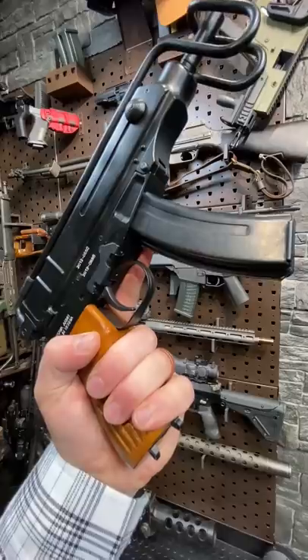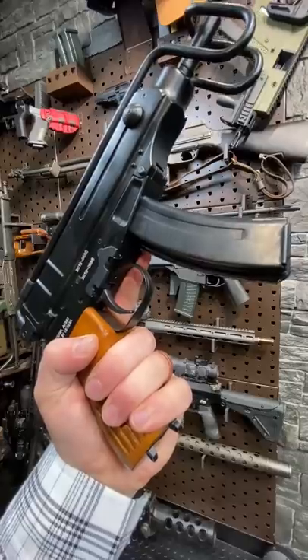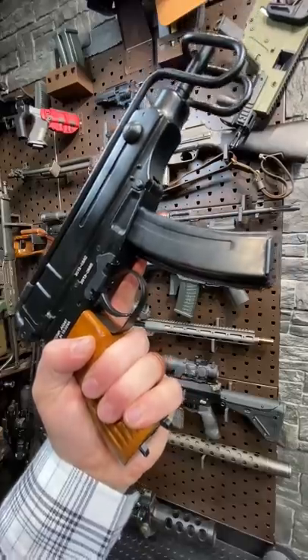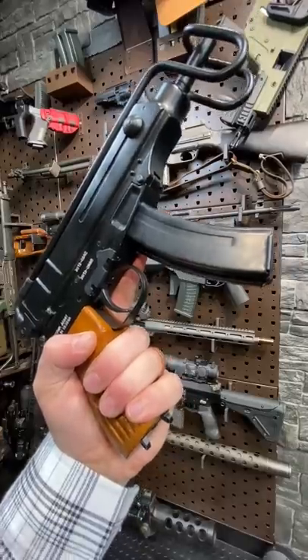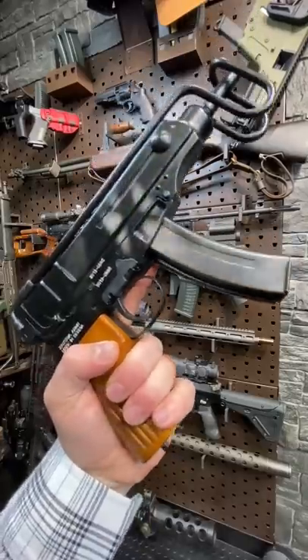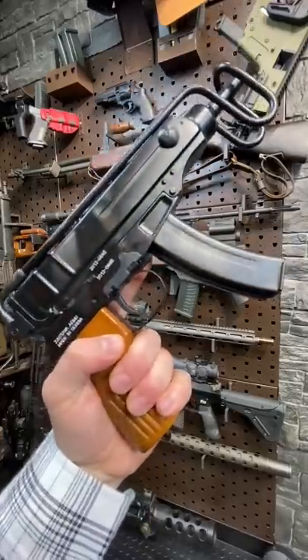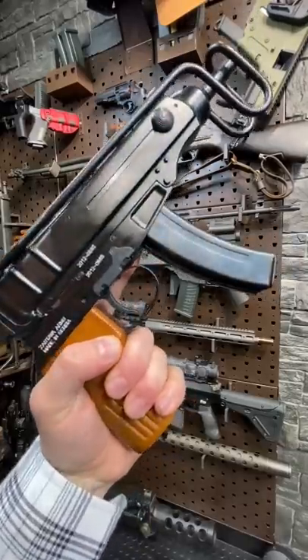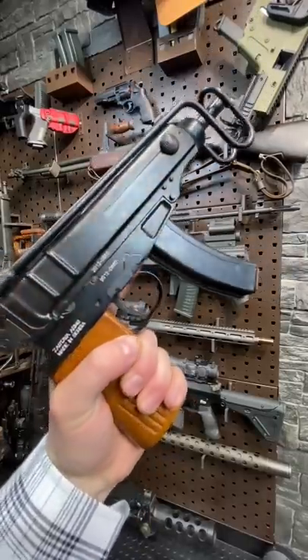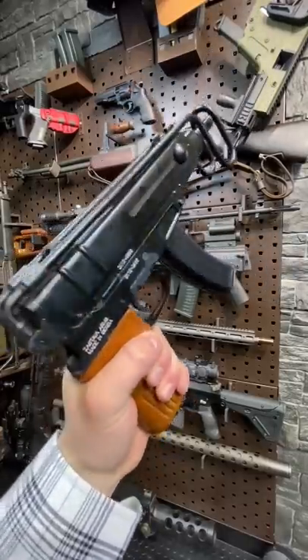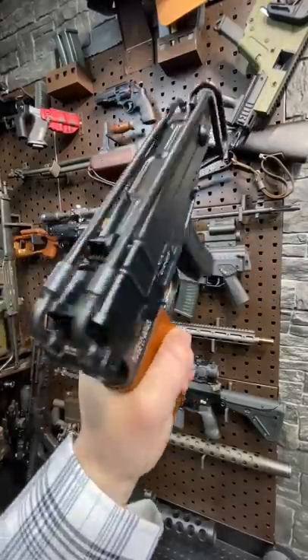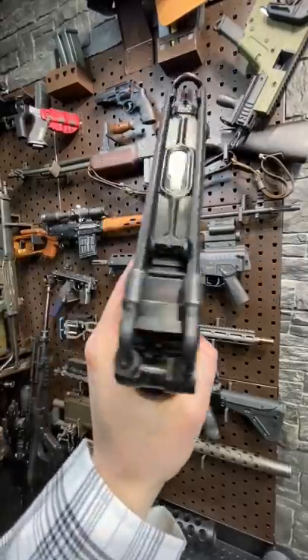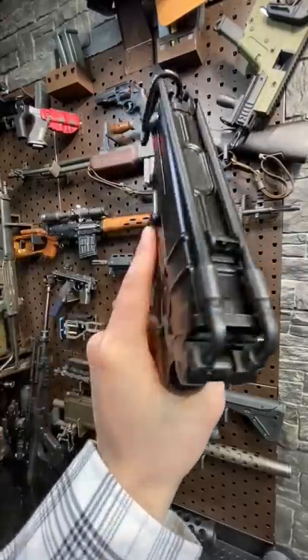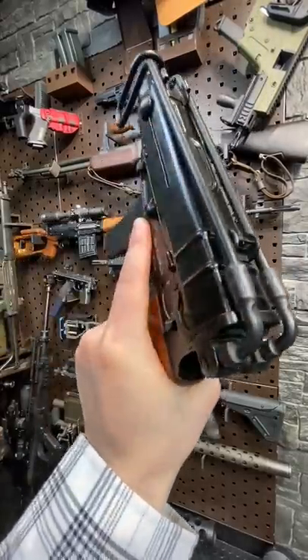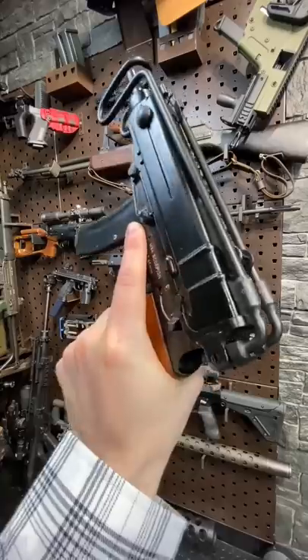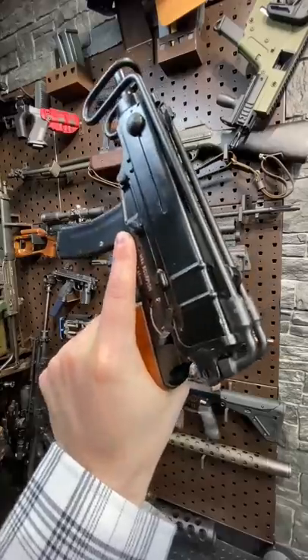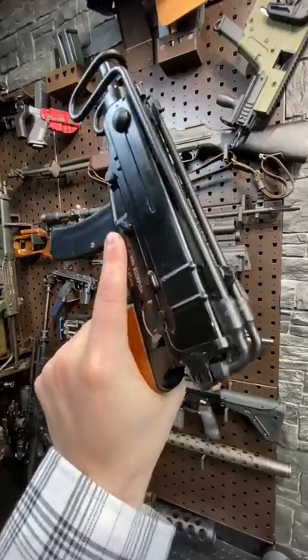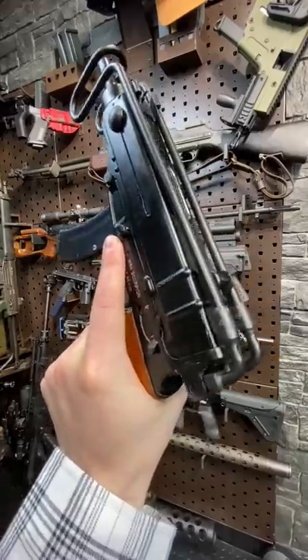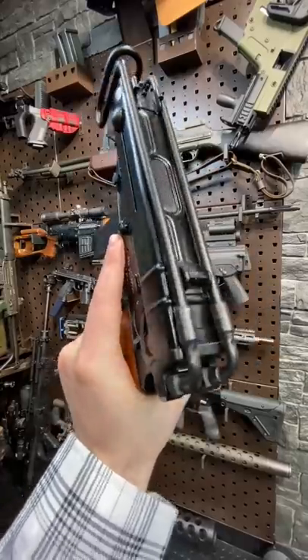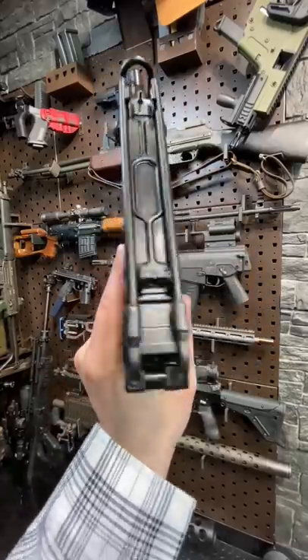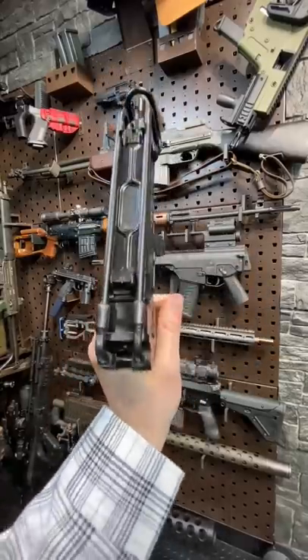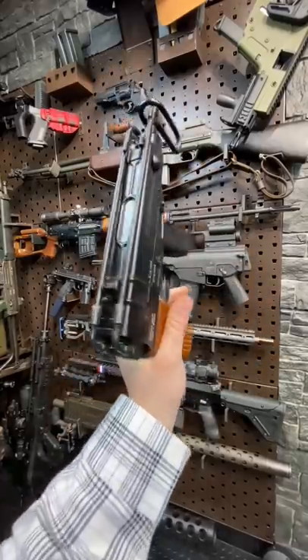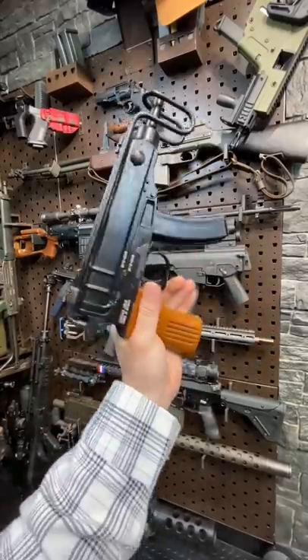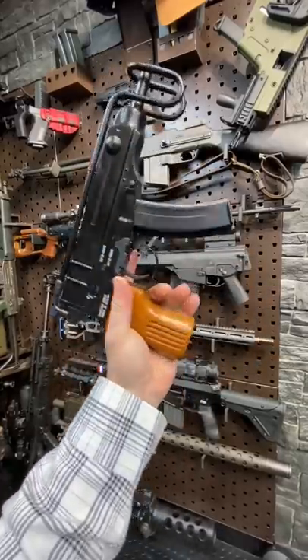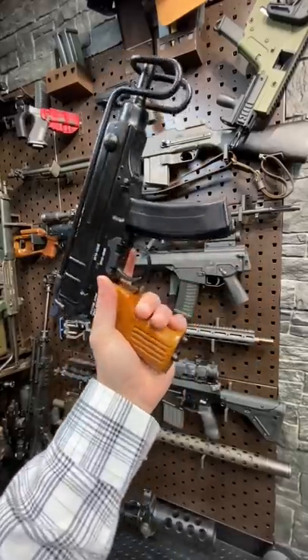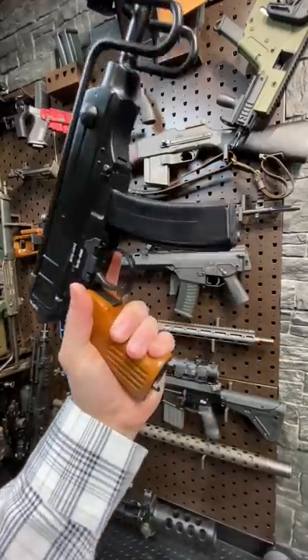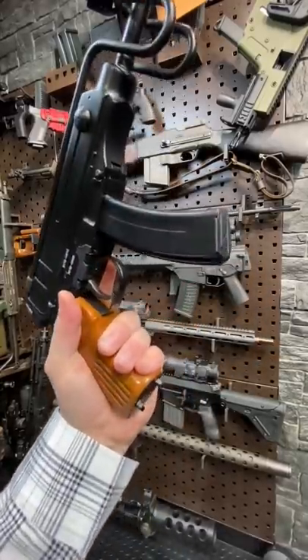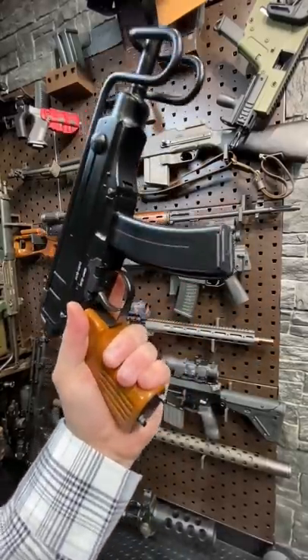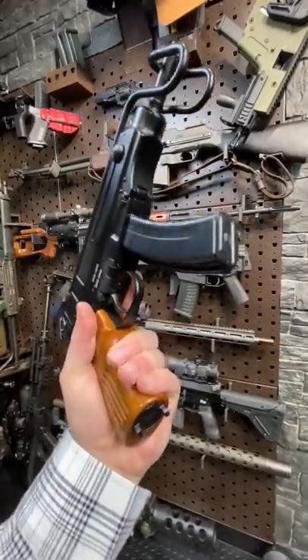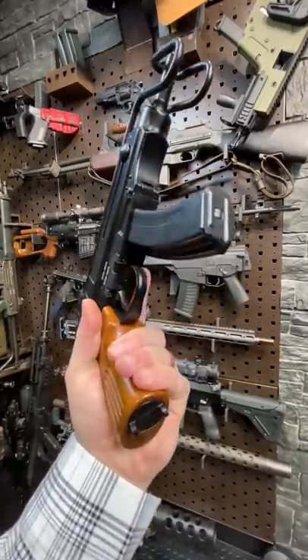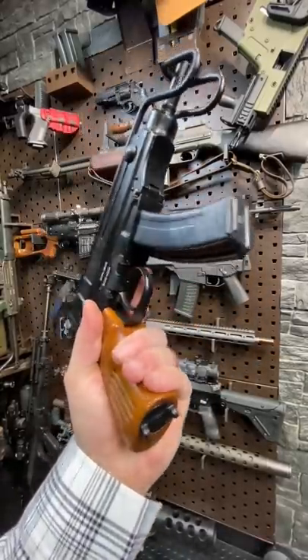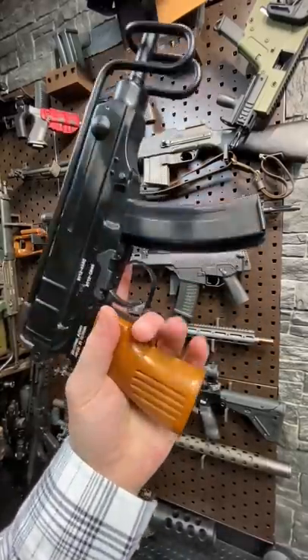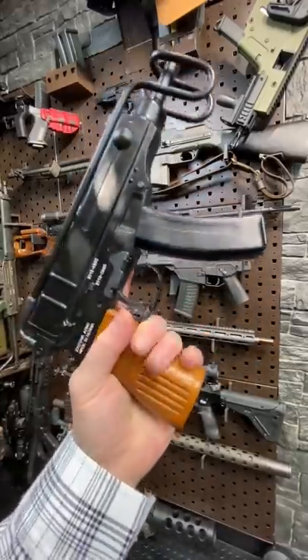Hey guys, Armageddon here today with the KLAWB from Goldeneye. Dual-wielding the KLAWB back in my N64 days as a little kid — probably 30% of the reason I'm into guns today.